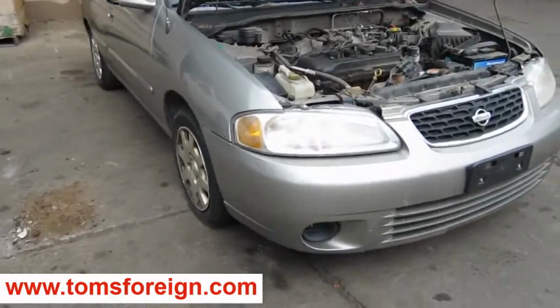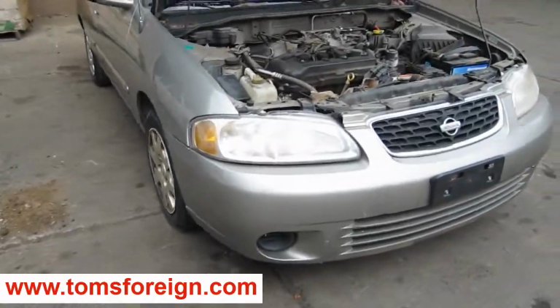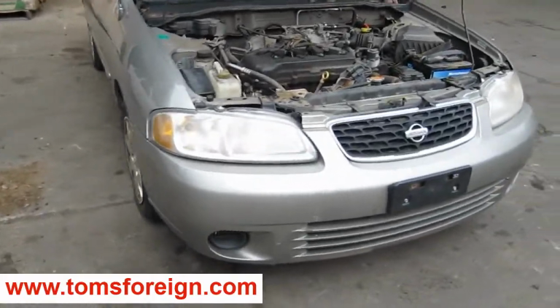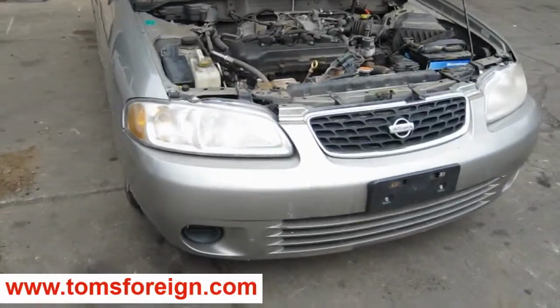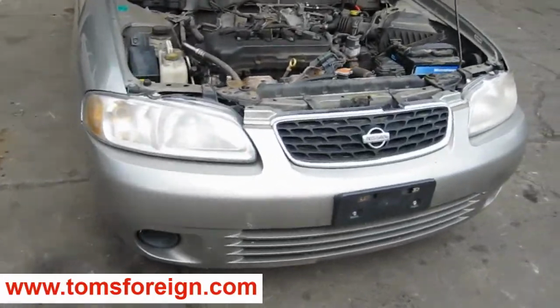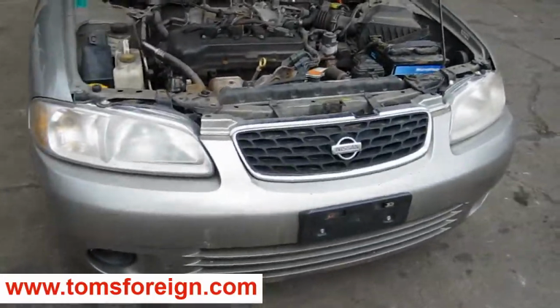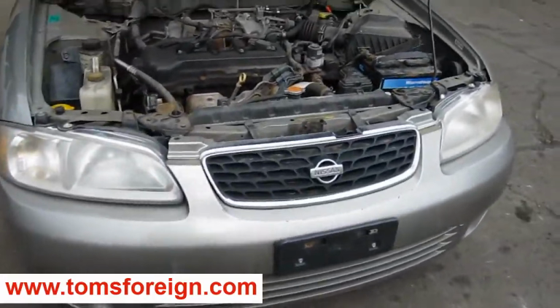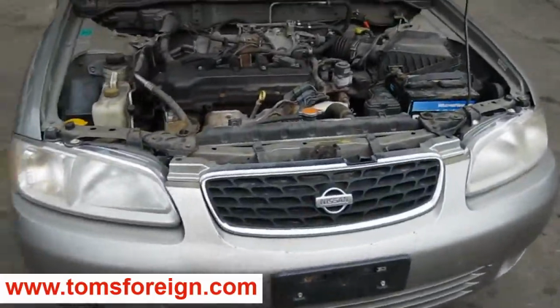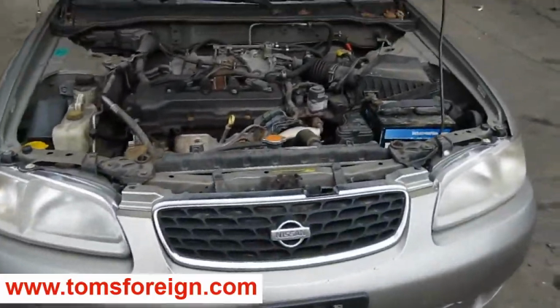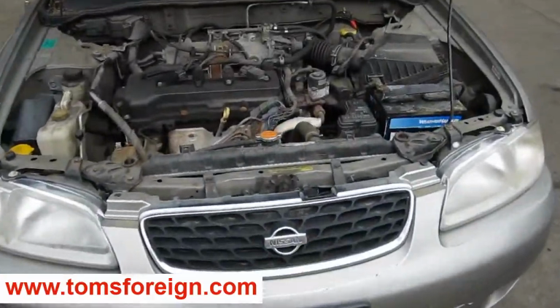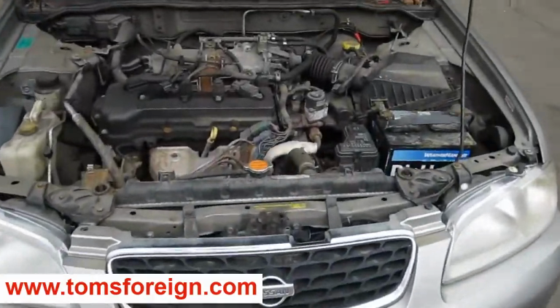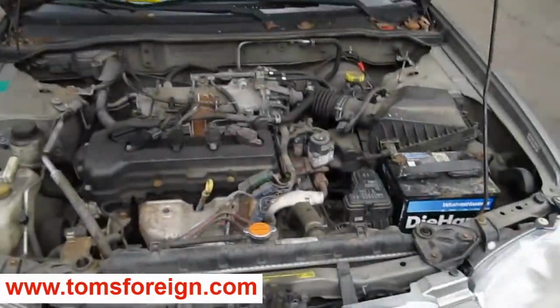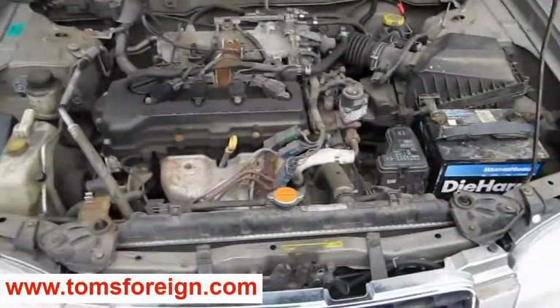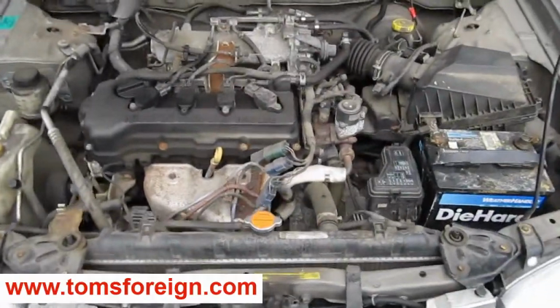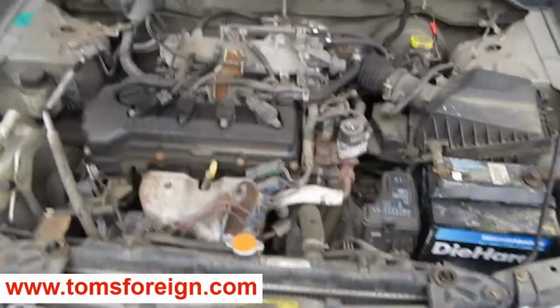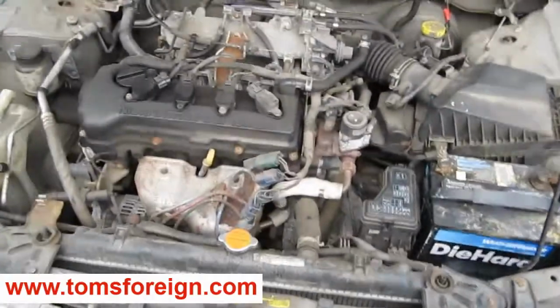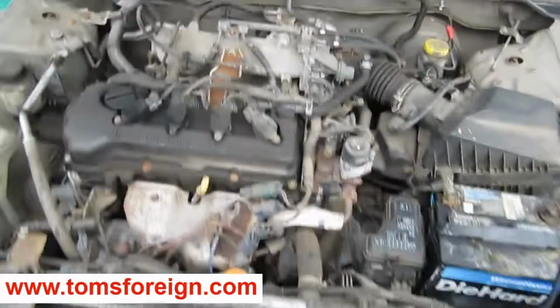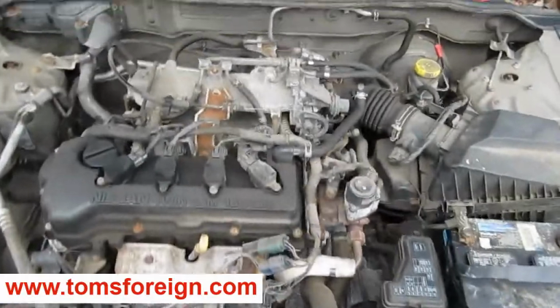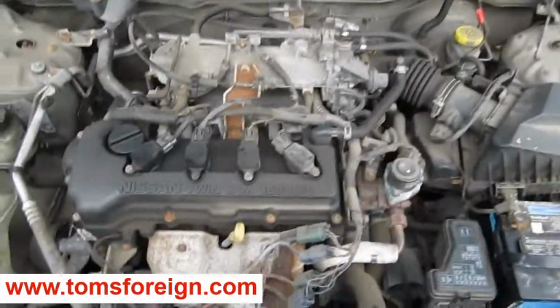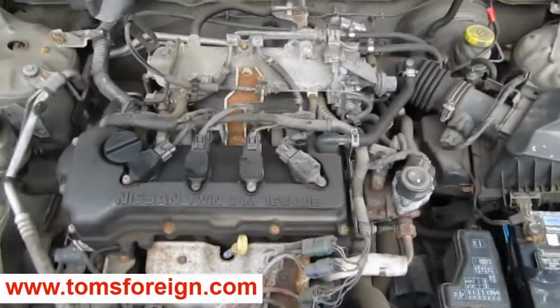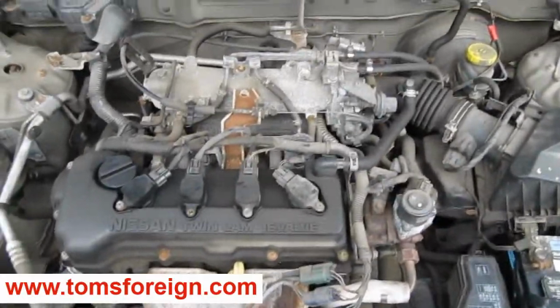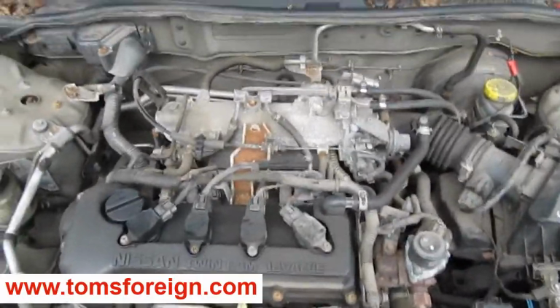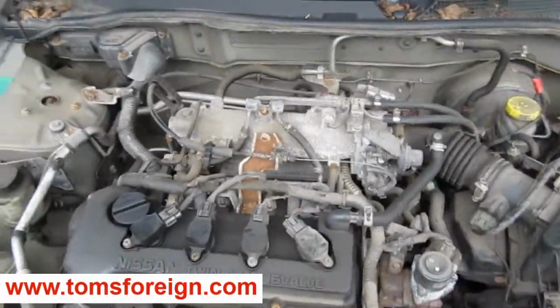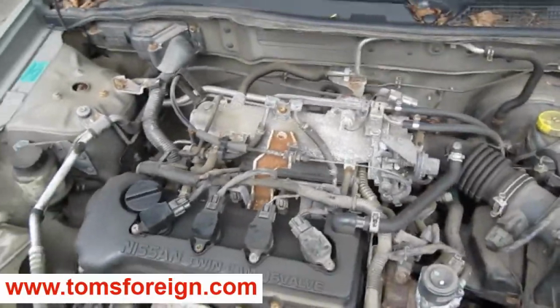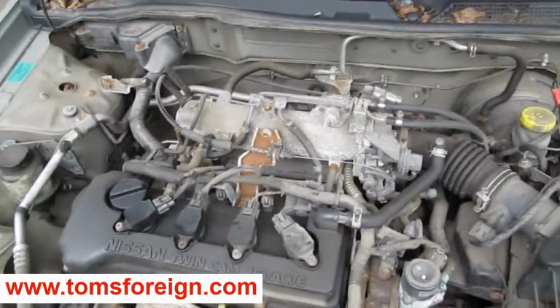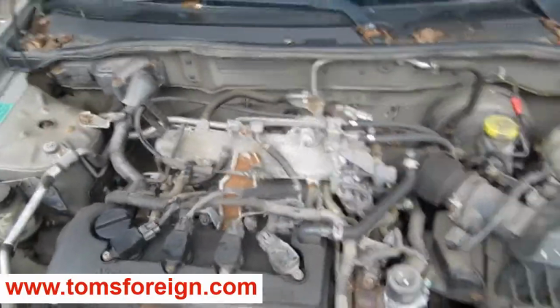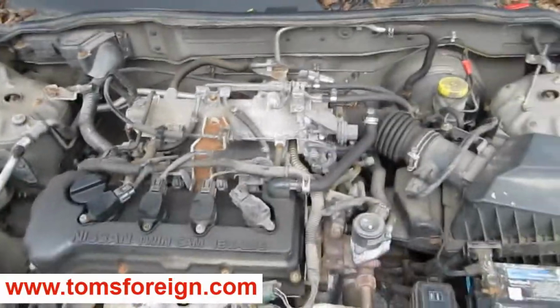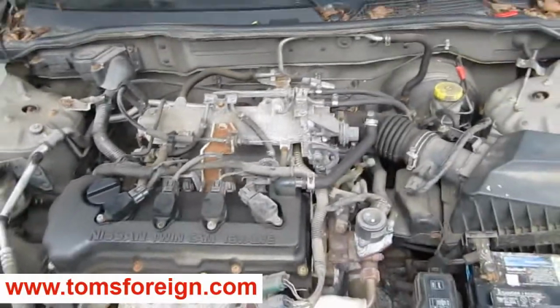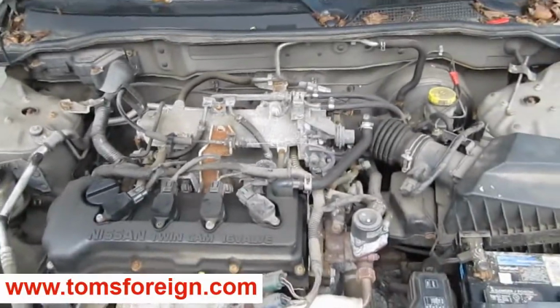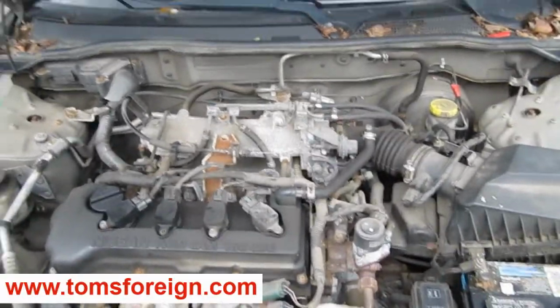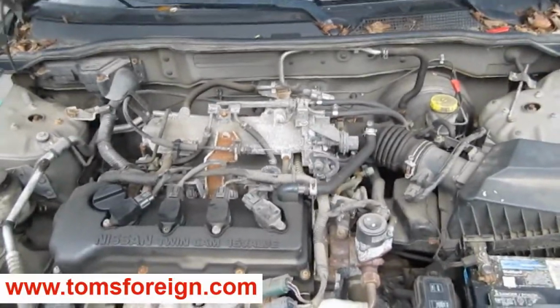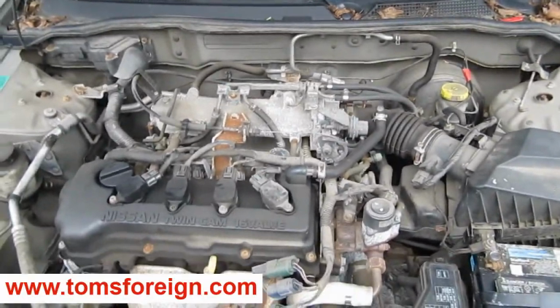Hello and welcome to Tom's Foreign Auto Parts video portion of our inventory. Here we have a 2002 Nissan Sentra. This is a GXA model.